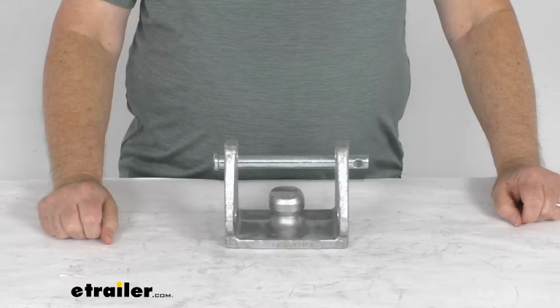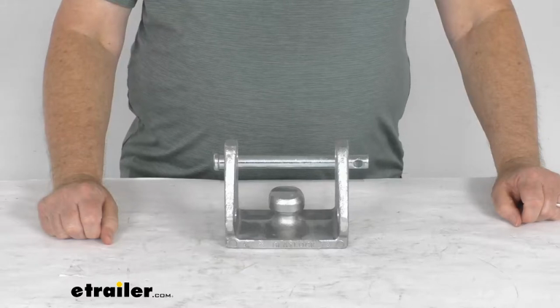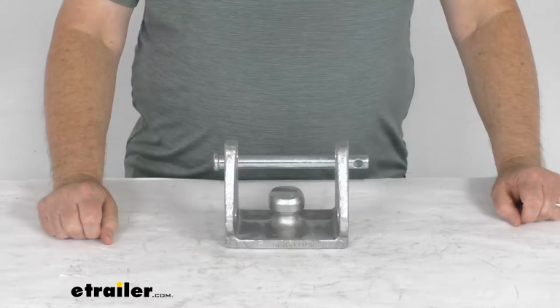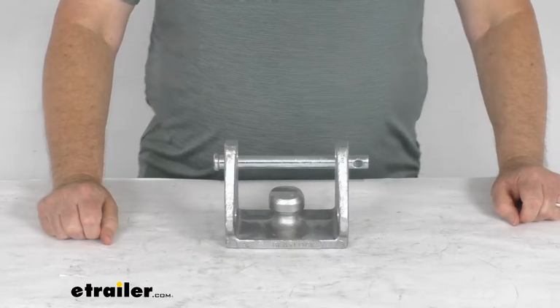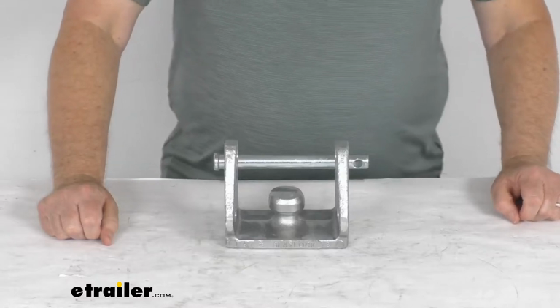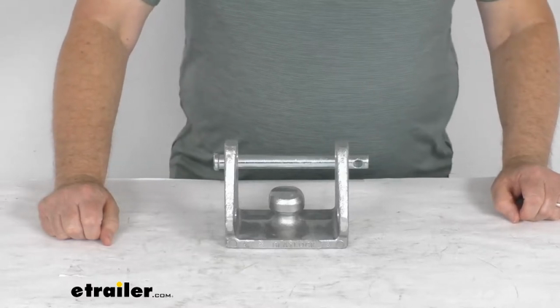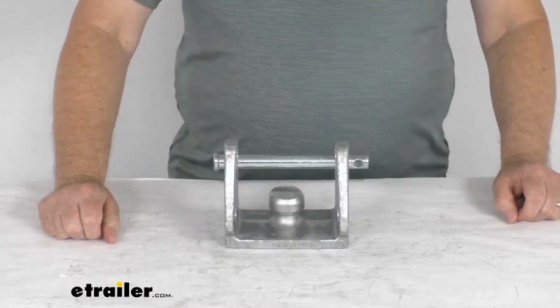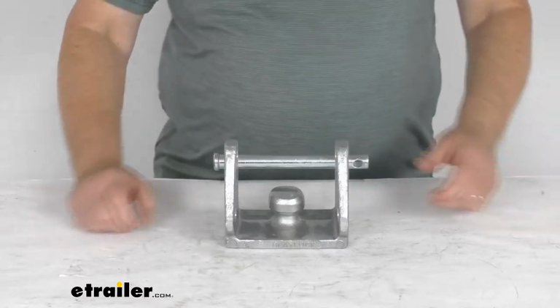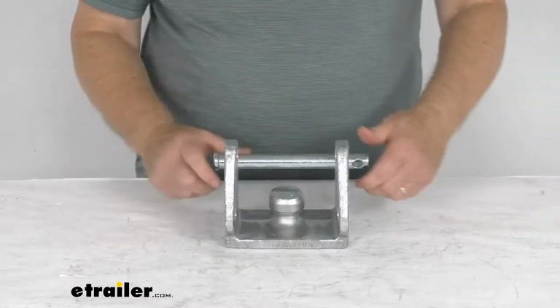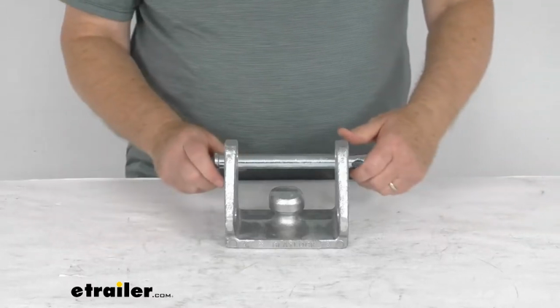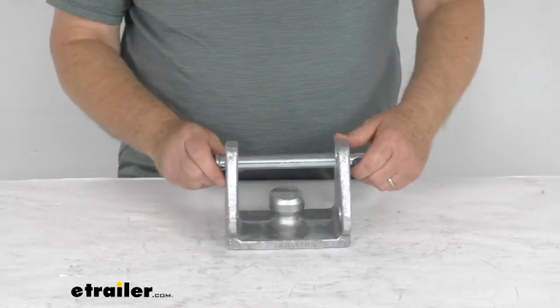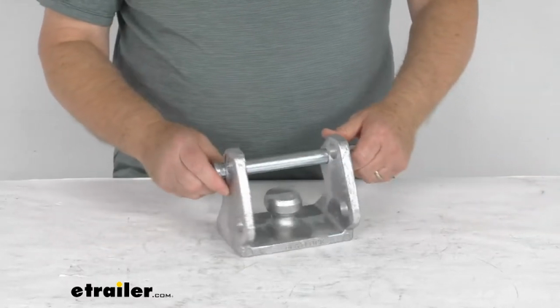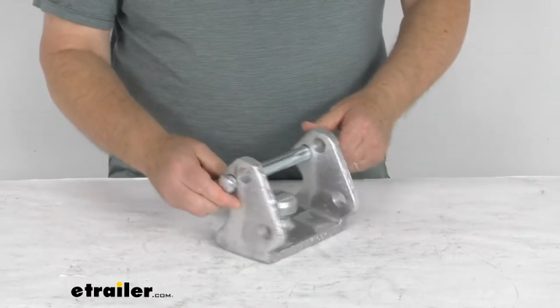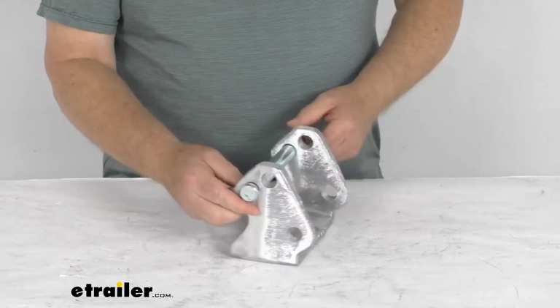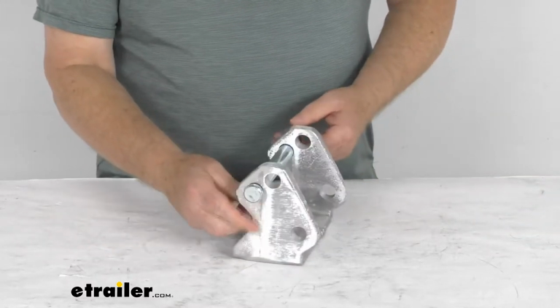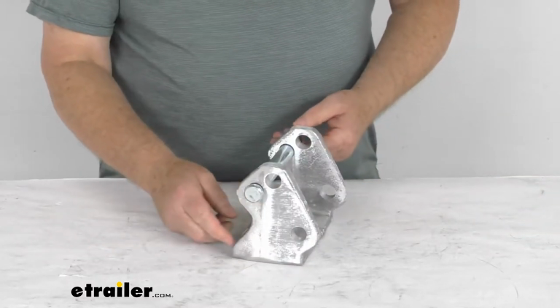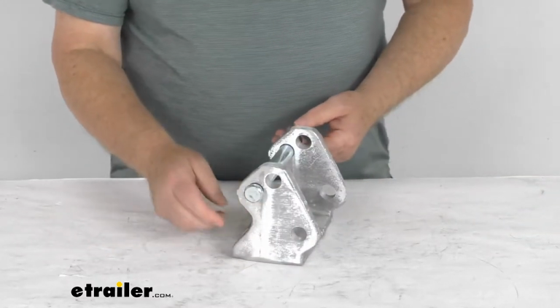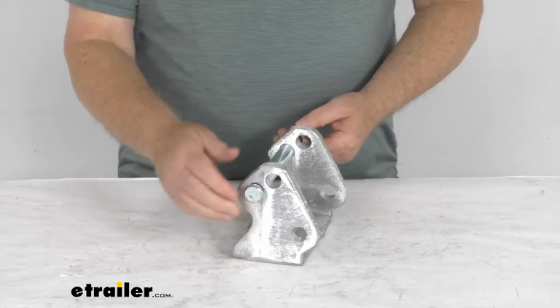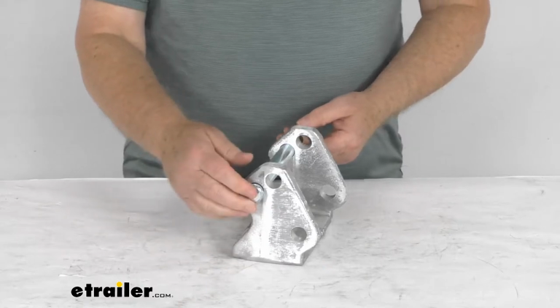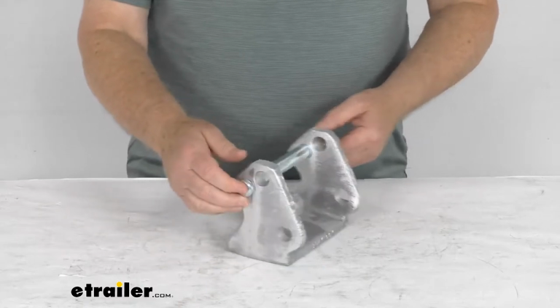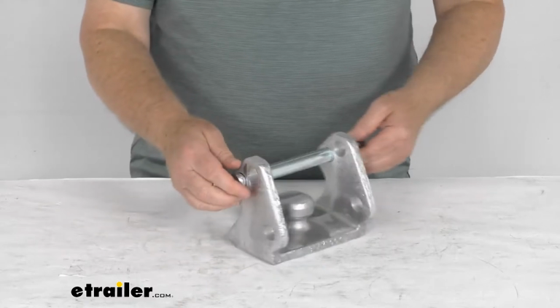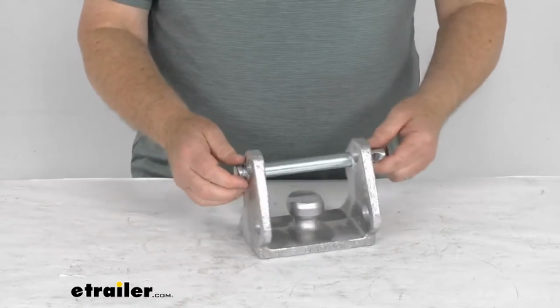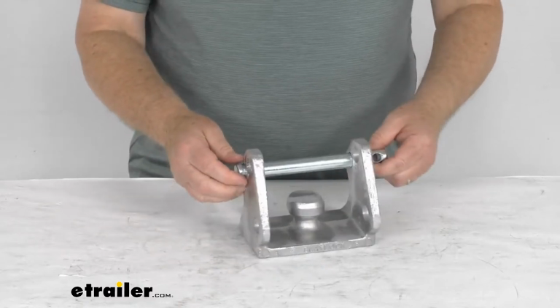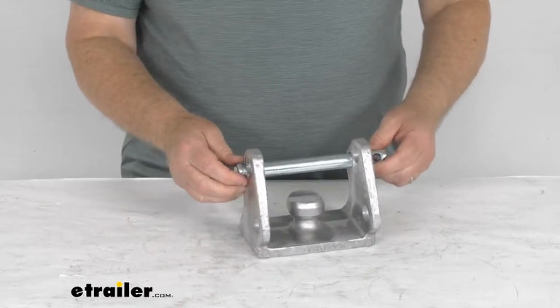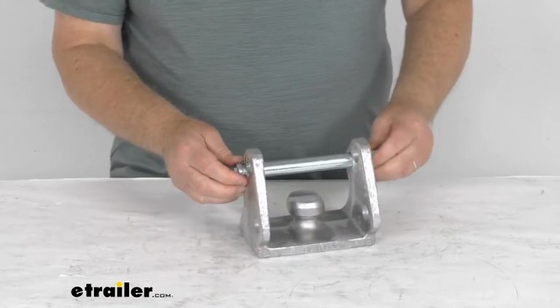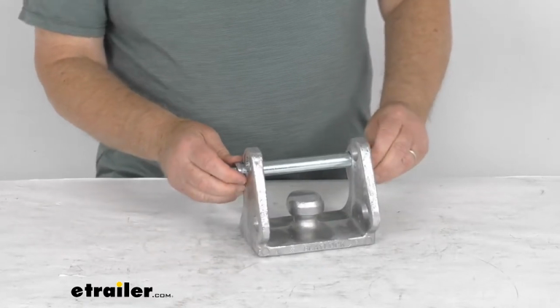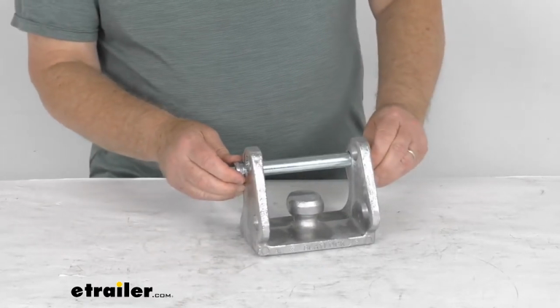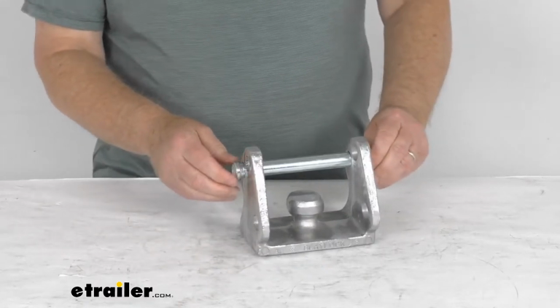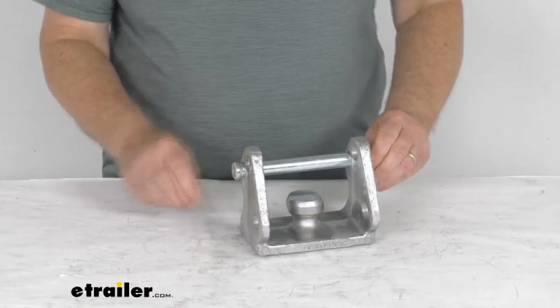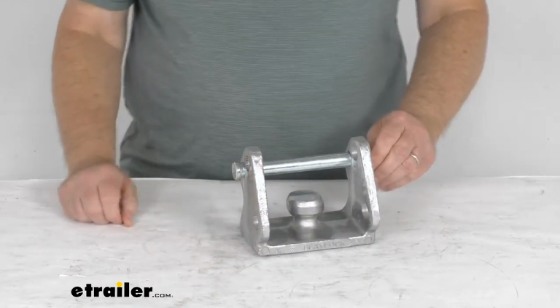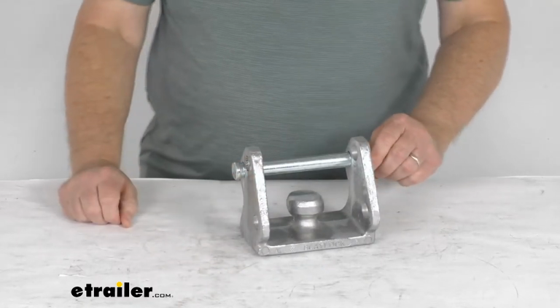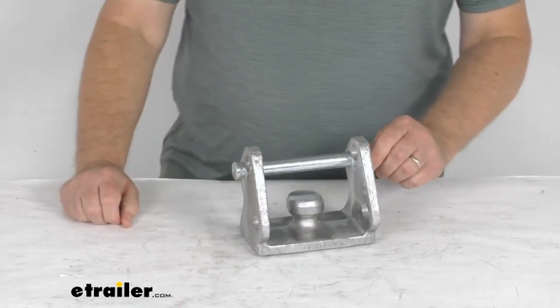Hello everybody, this is Jeff at eTrailer.com. Today we're going to take a look at this Blaylock Aluminum Easy Lock trailer coupler lock for trailer couplers.